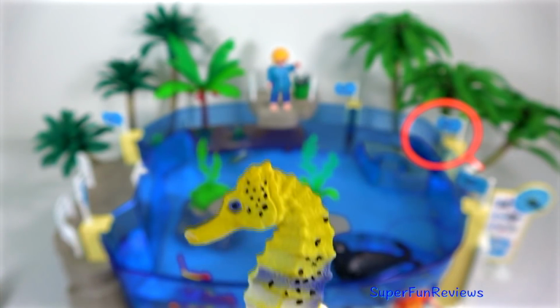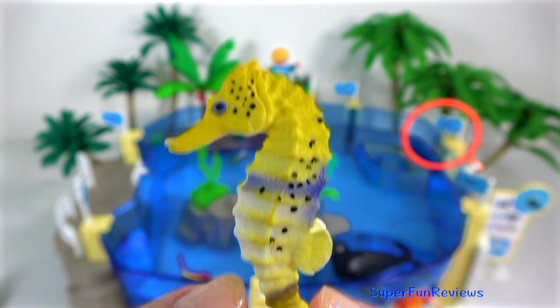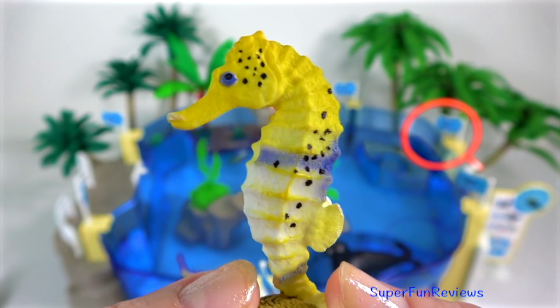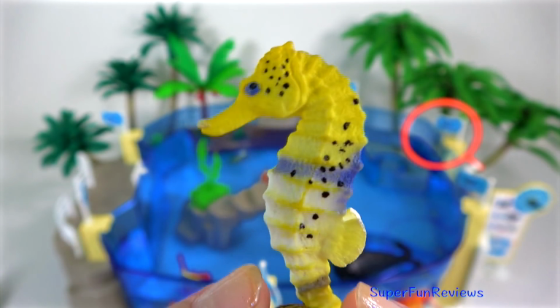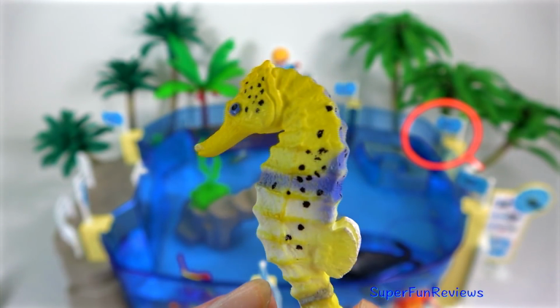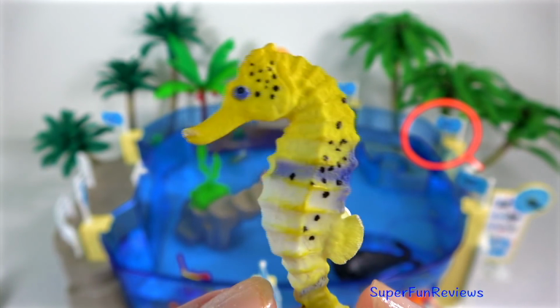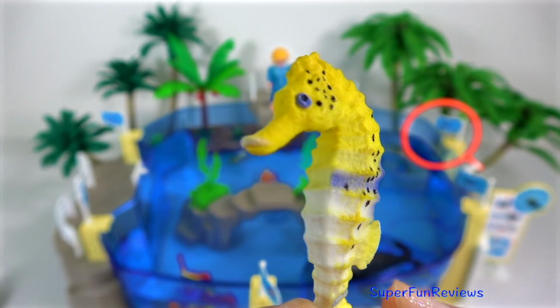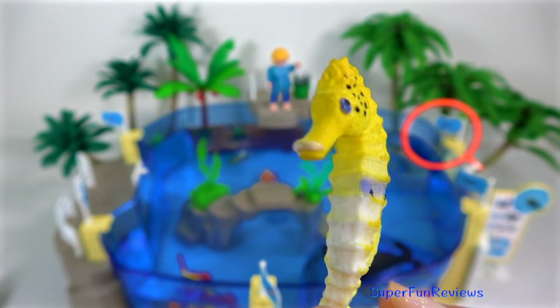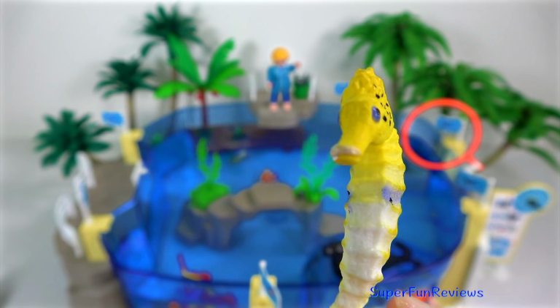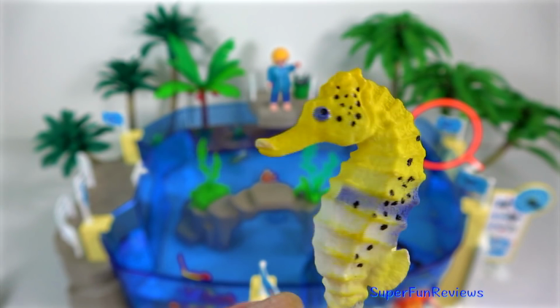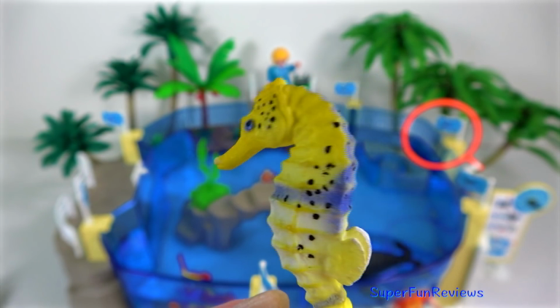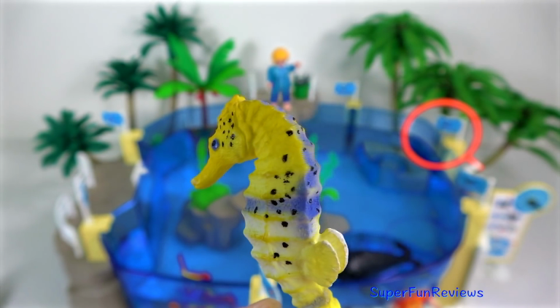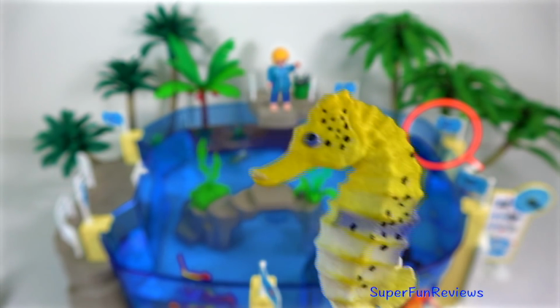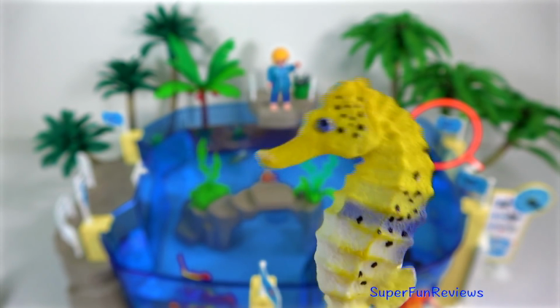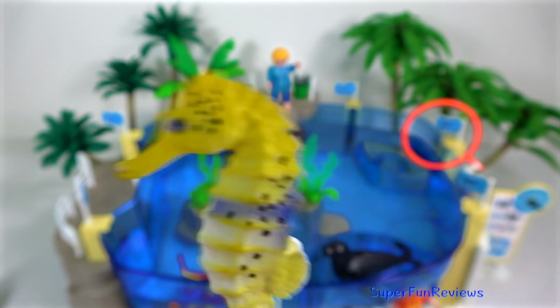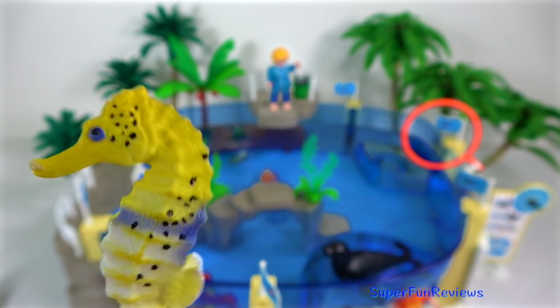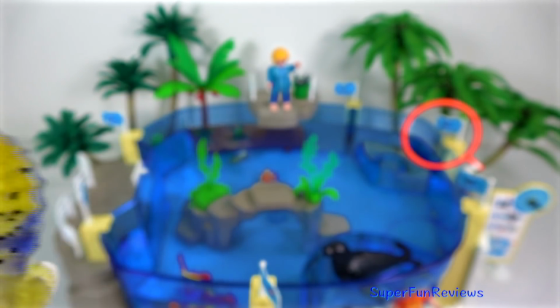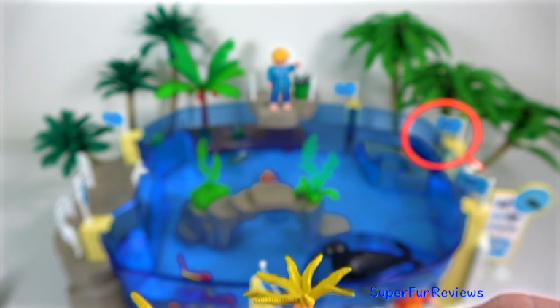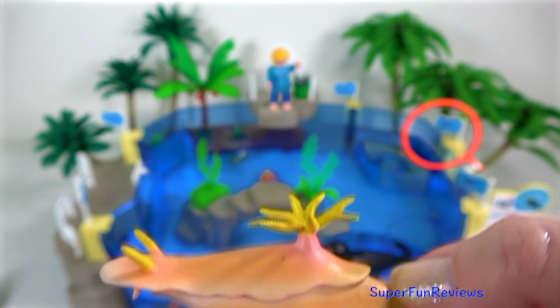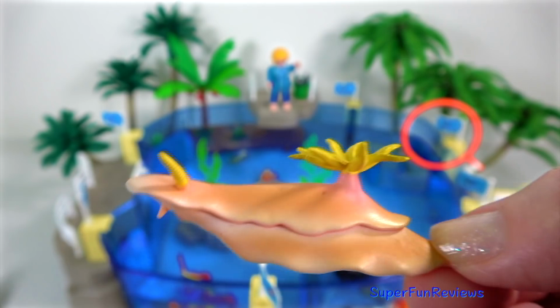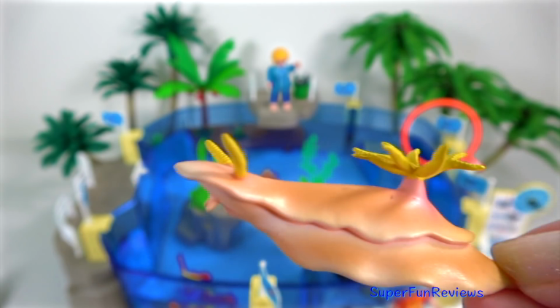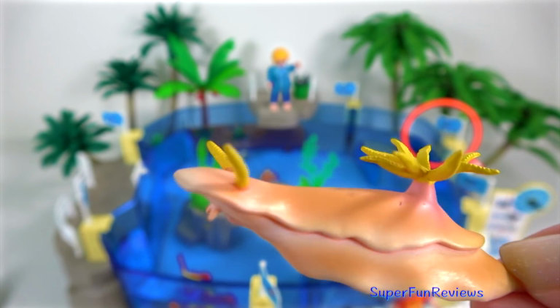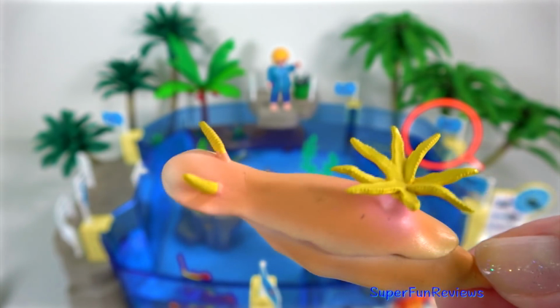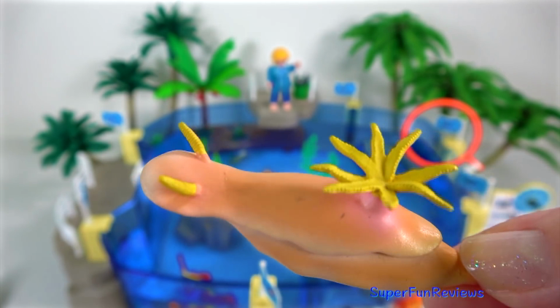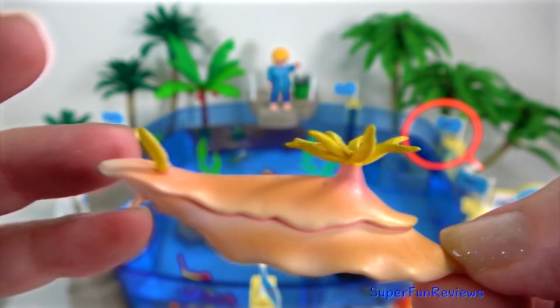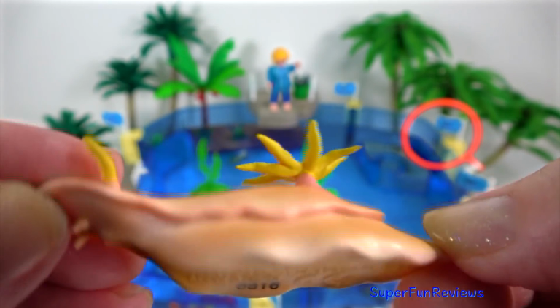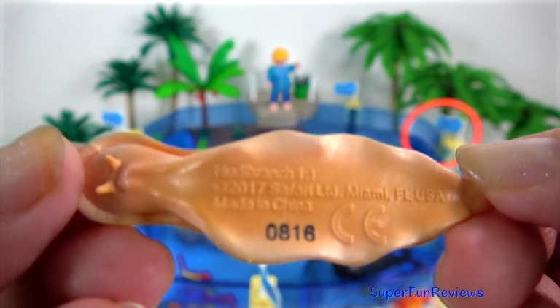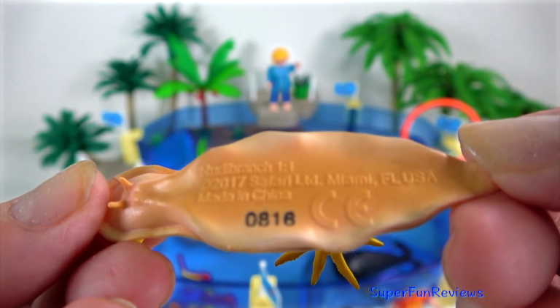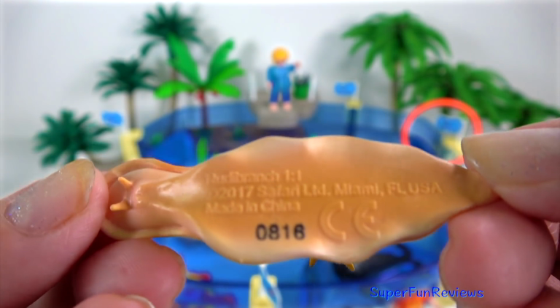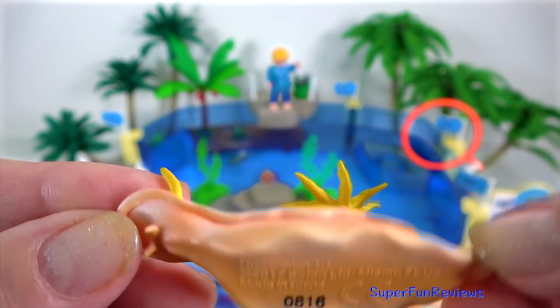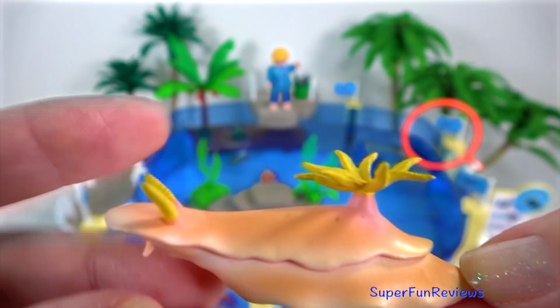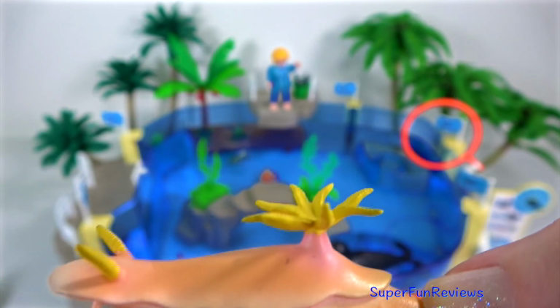A seahorse. They use their tail to hold on to sea grasses. A nudibranch — such an unusual looking creature. They get their colour from the food they eat.